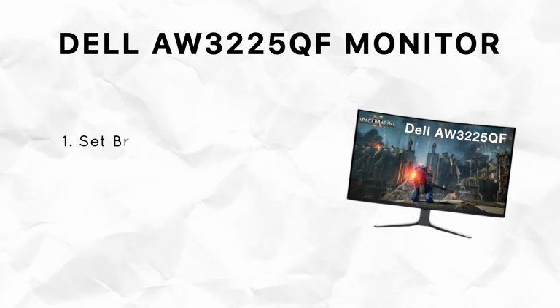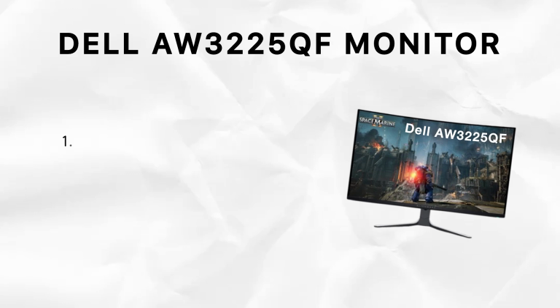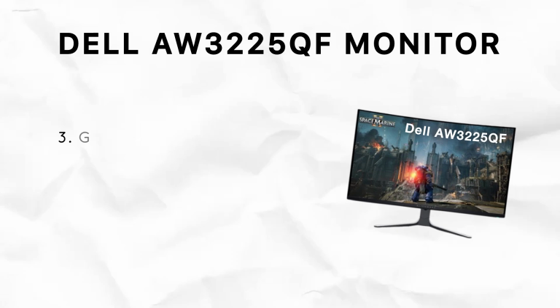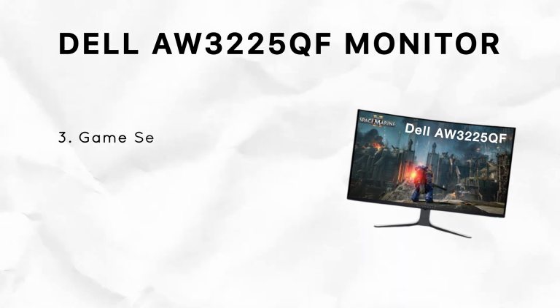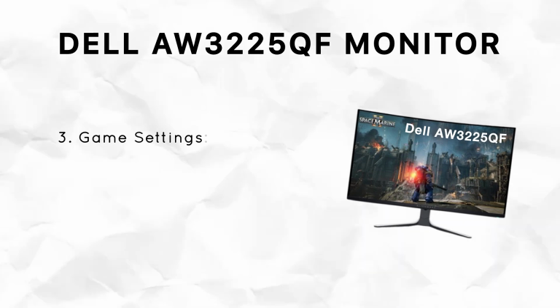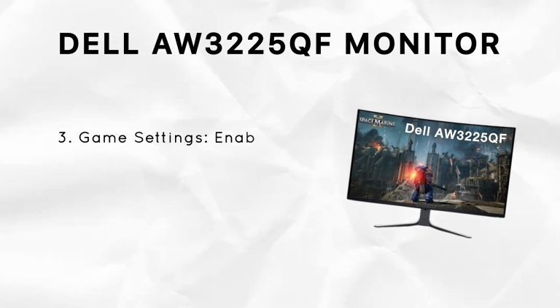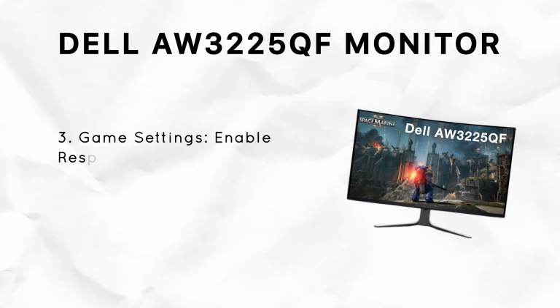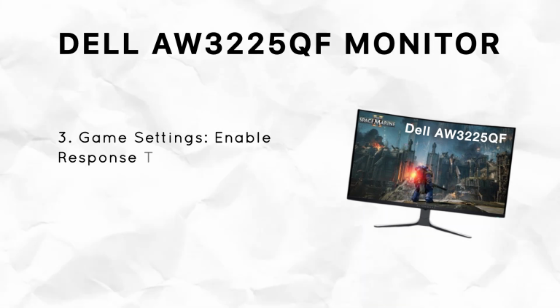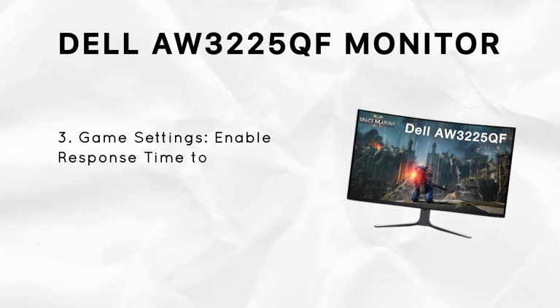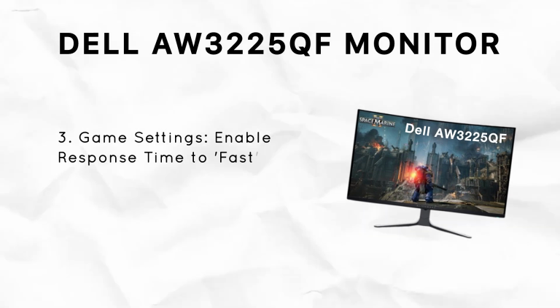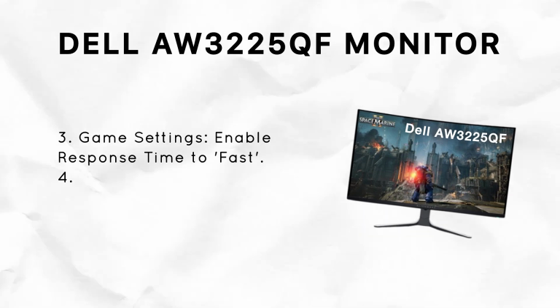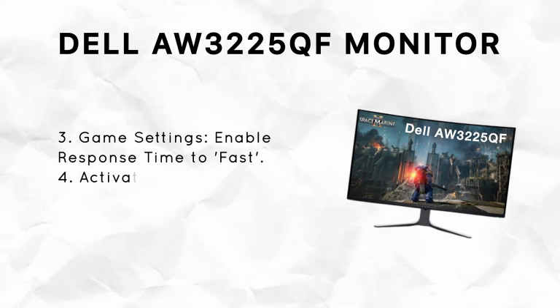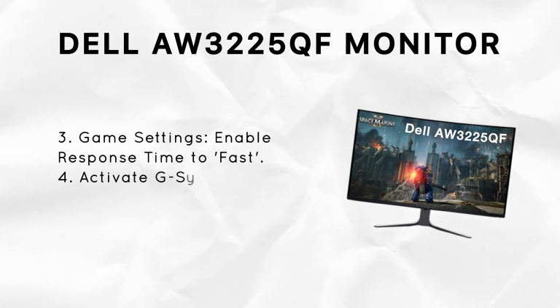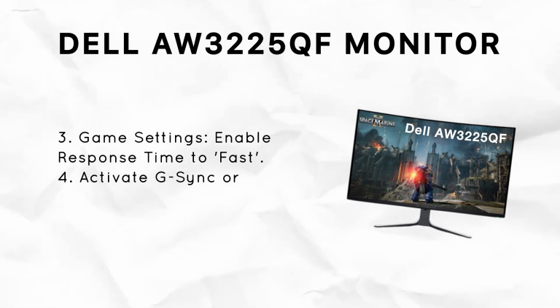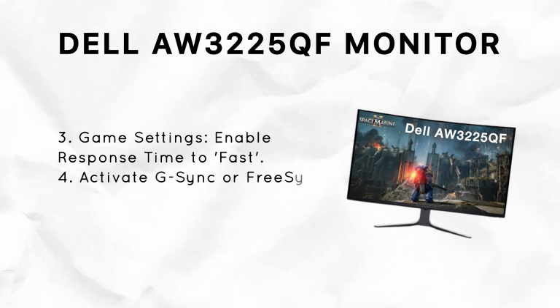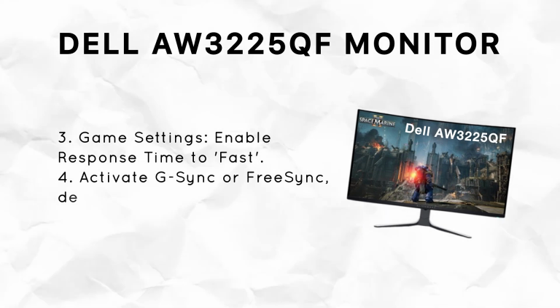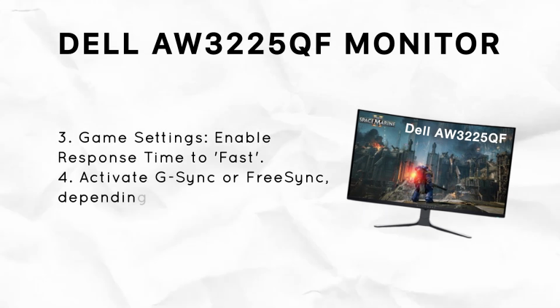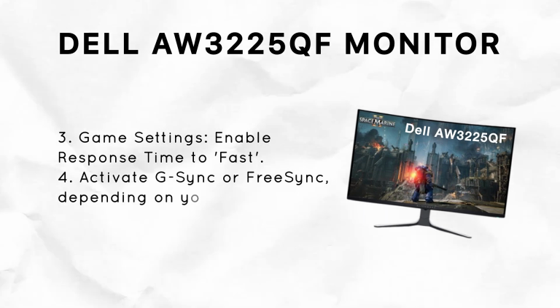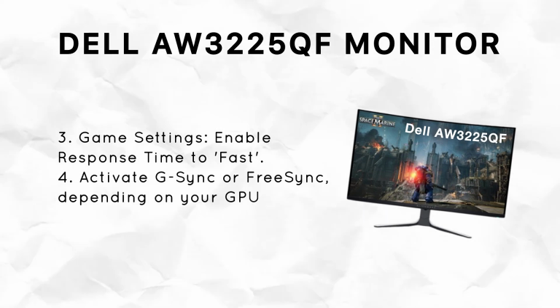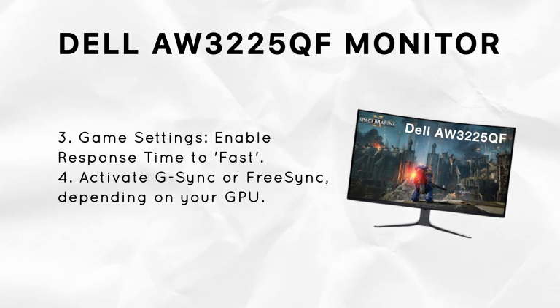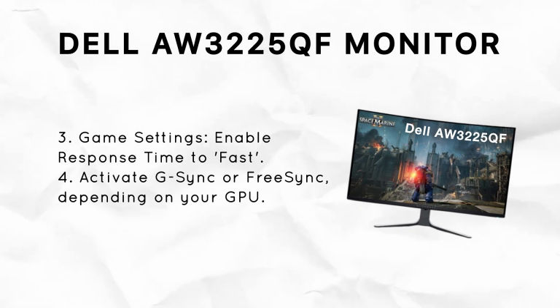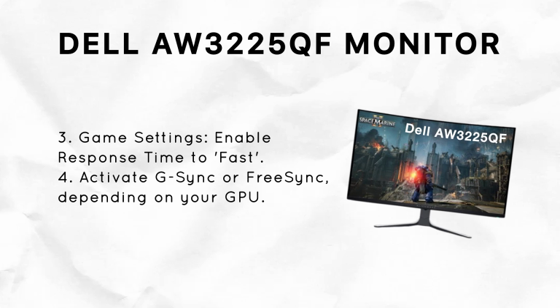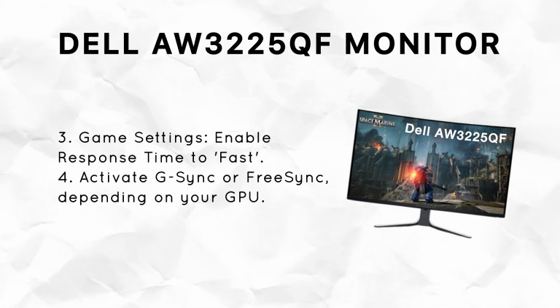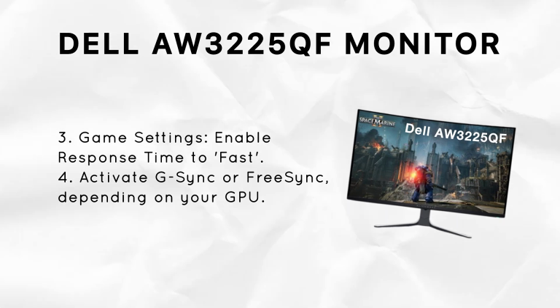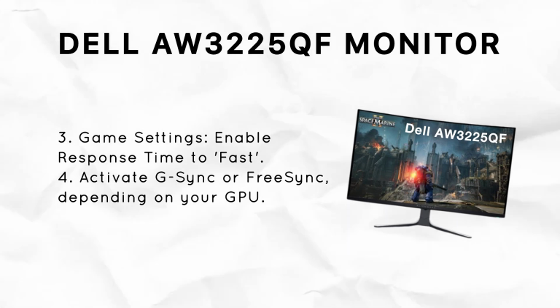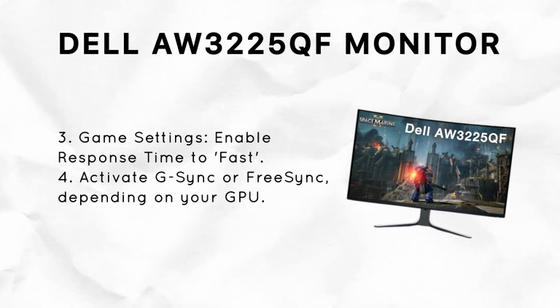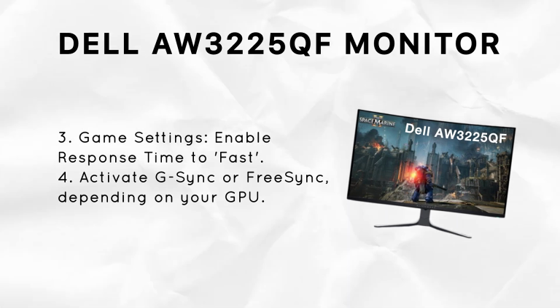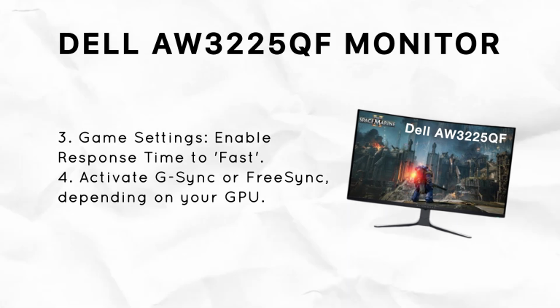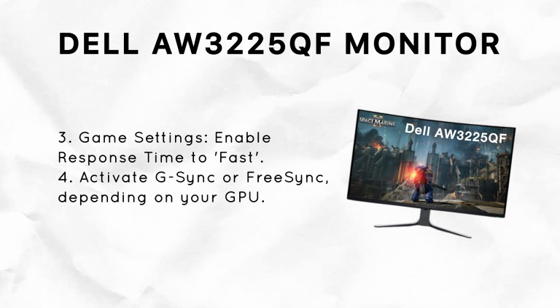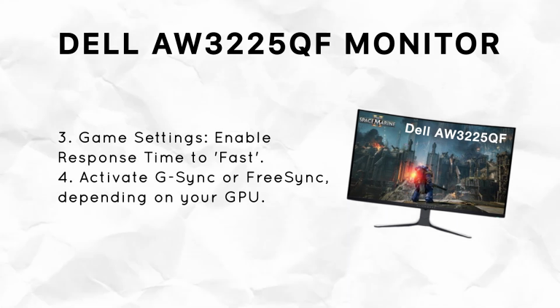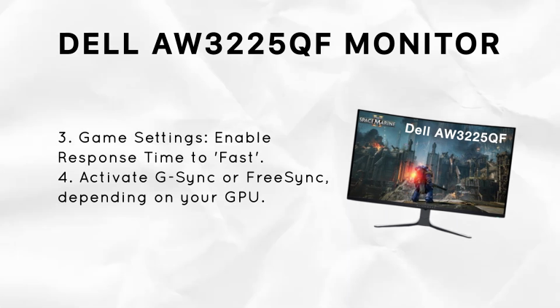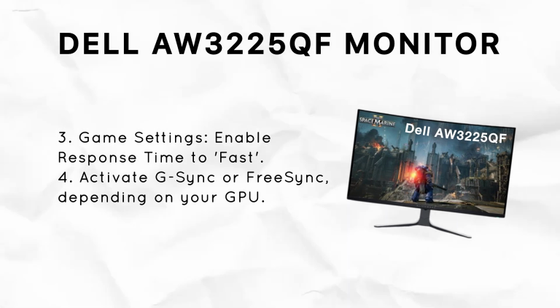Now let's go into the game settings and set the response time to fast for smoother gameplay and to reduce motion blur, especially in fast-paced games.